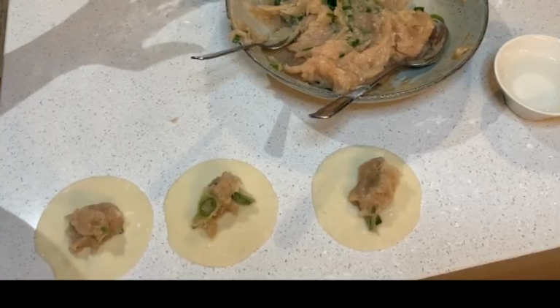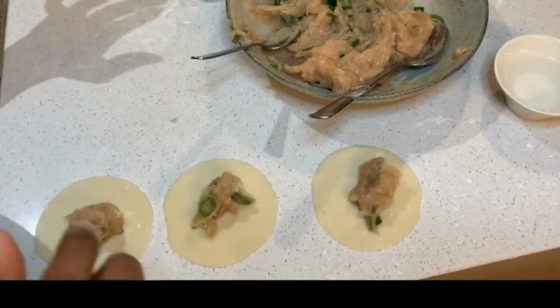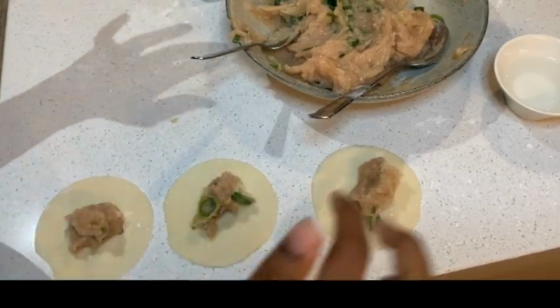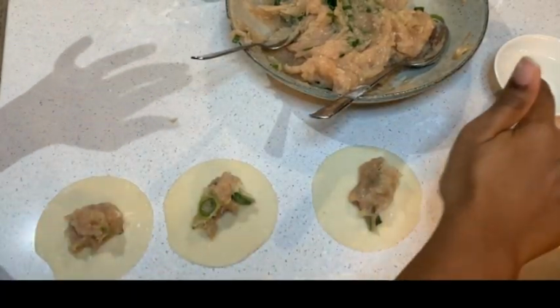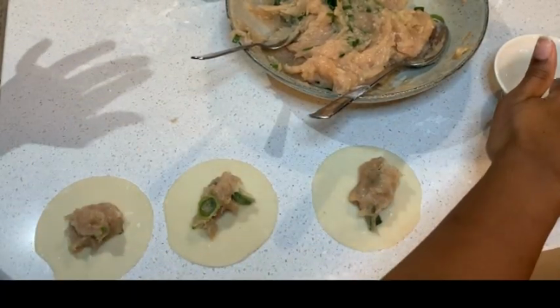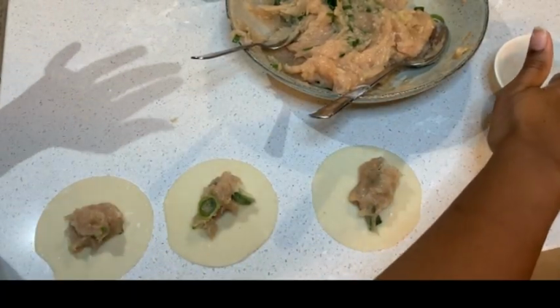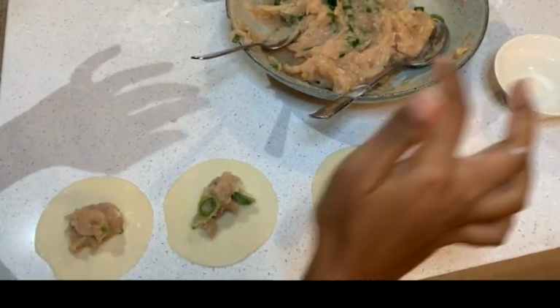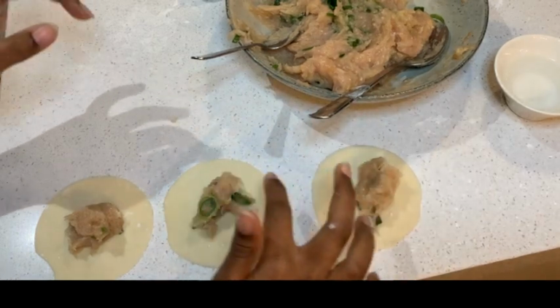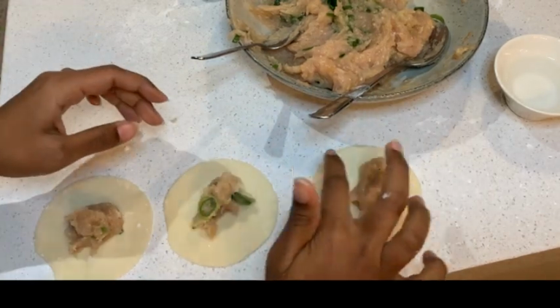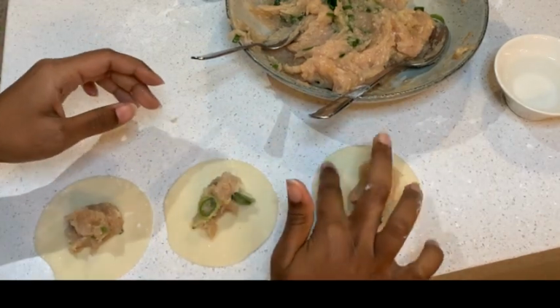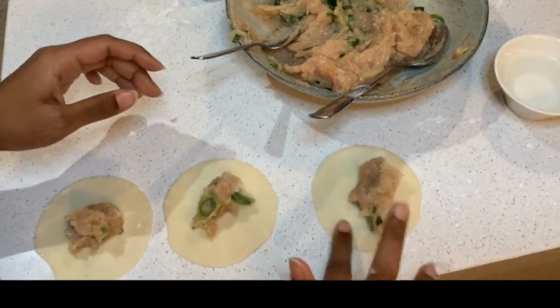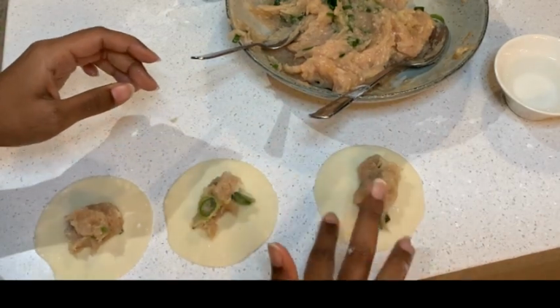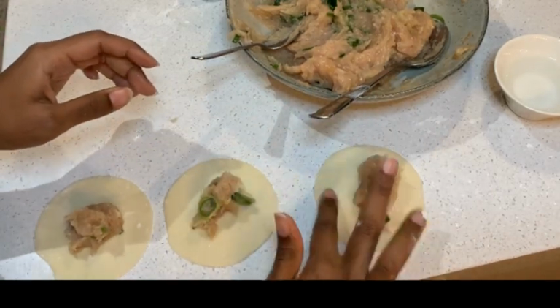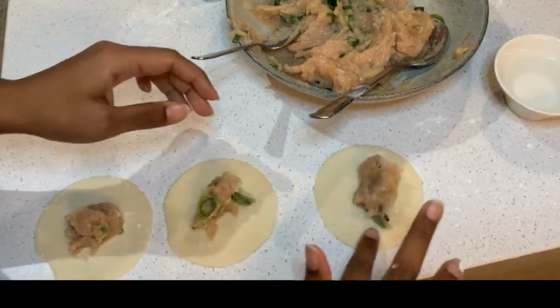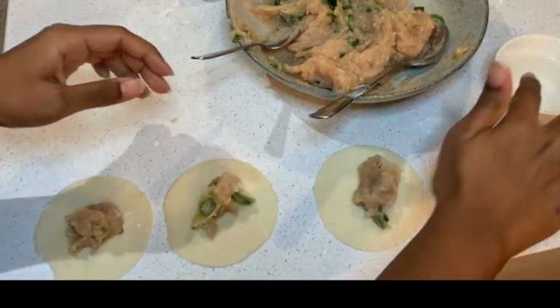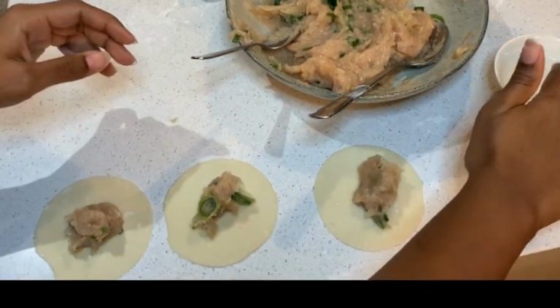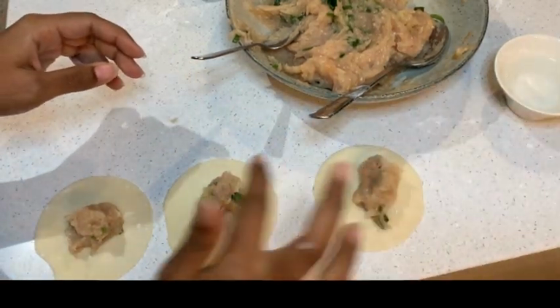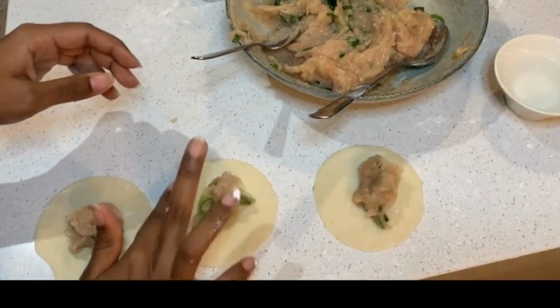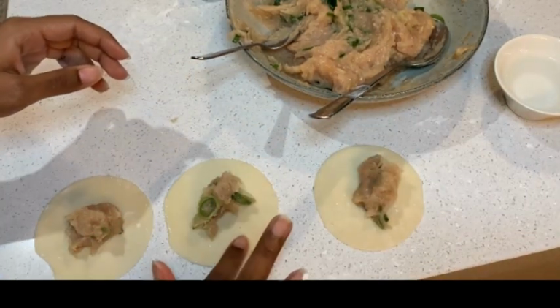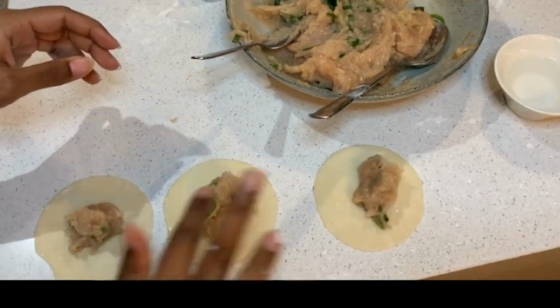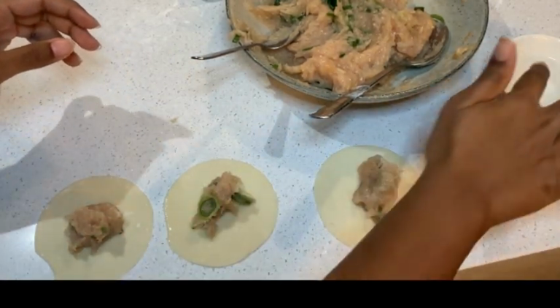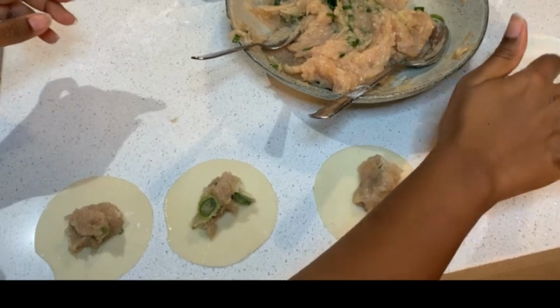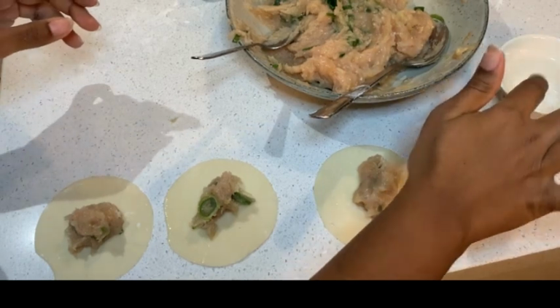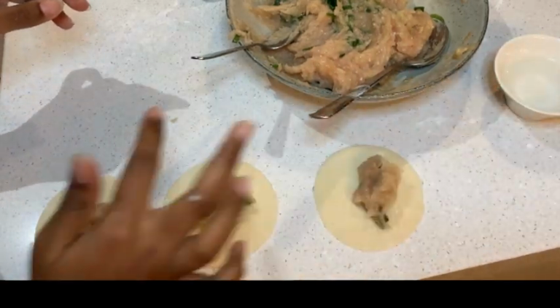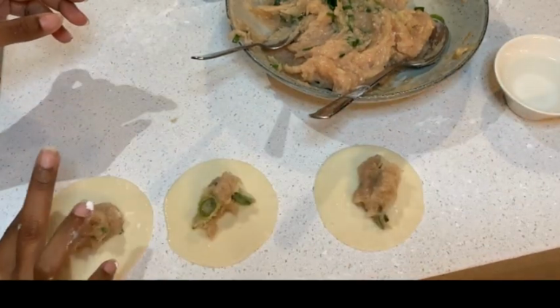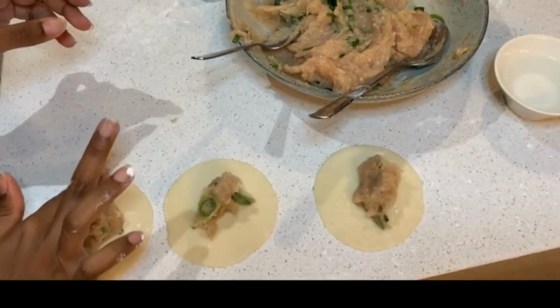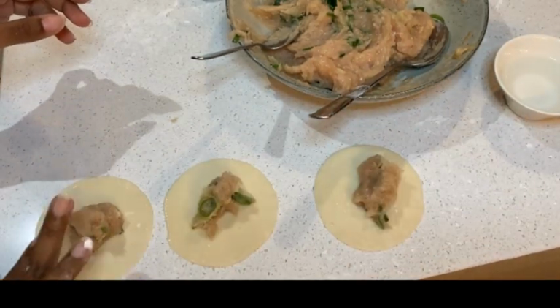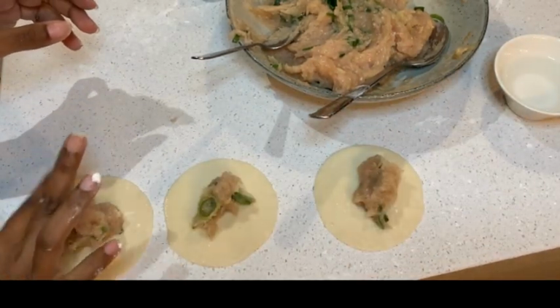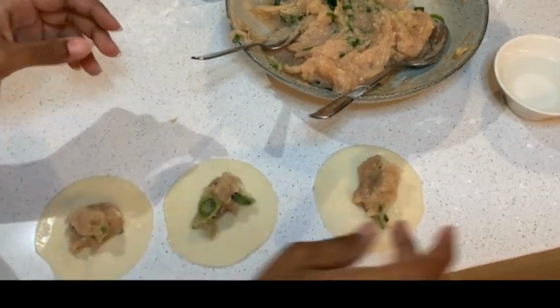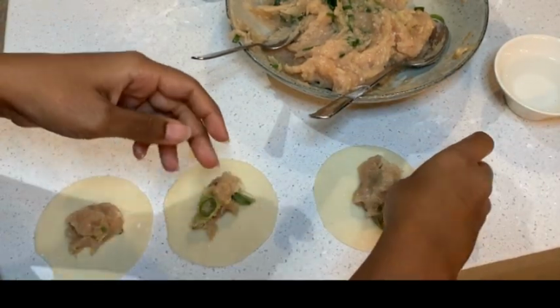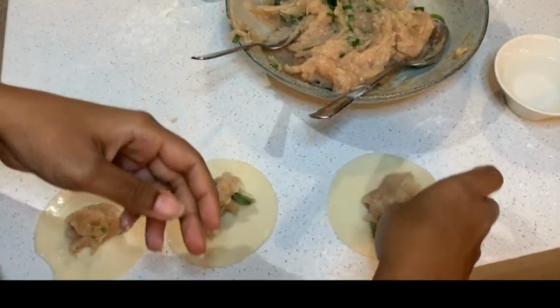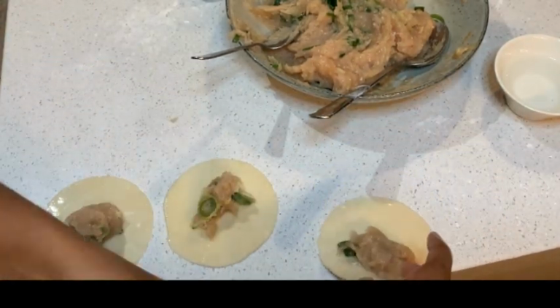Place the stuffing on the middle of the dough. Dip one finger in a bowl of water and apply water to the half of the dough.